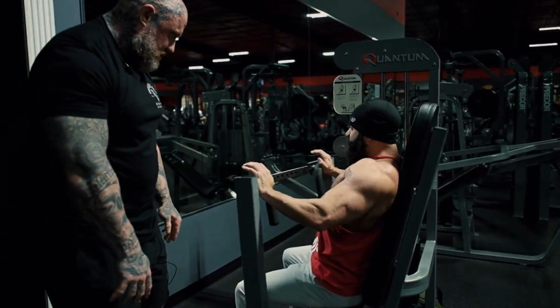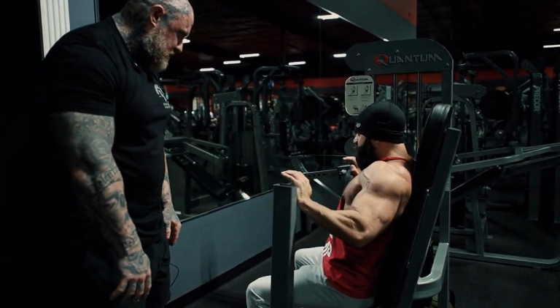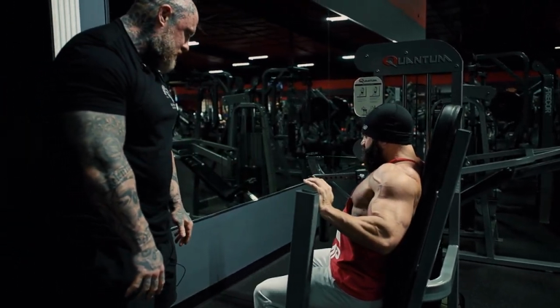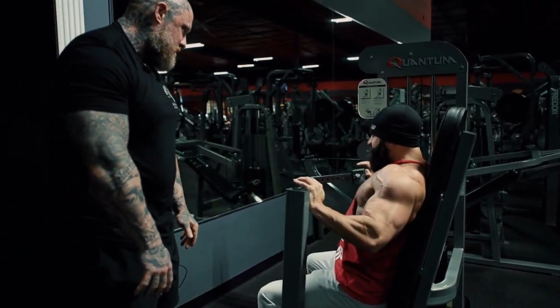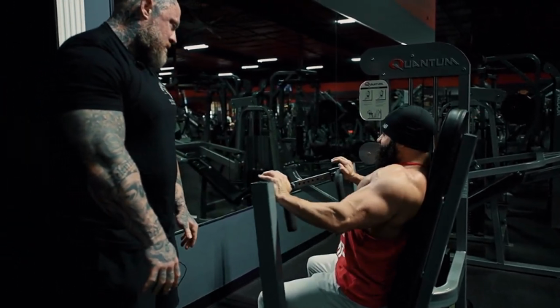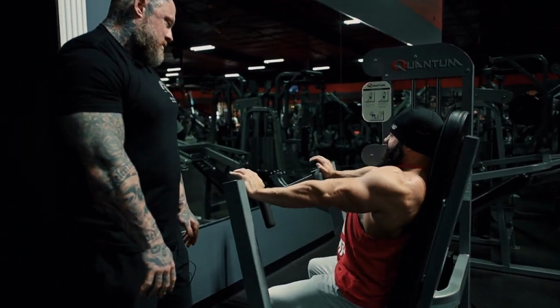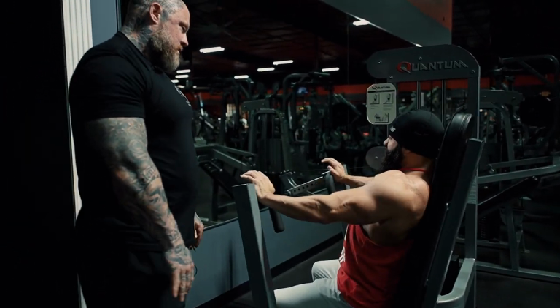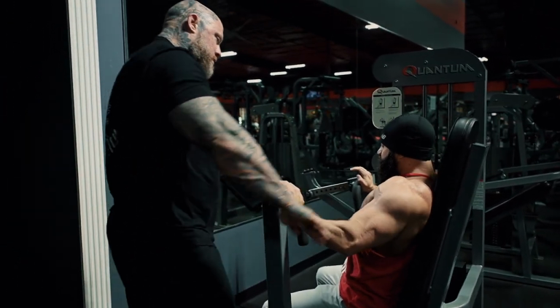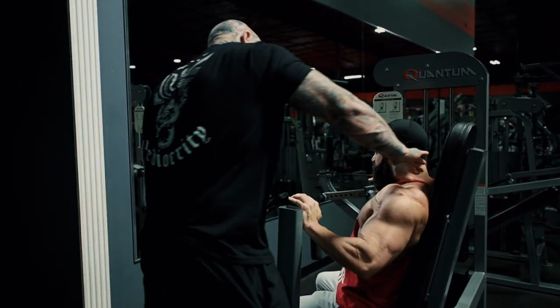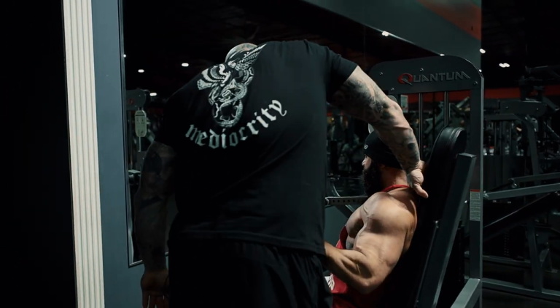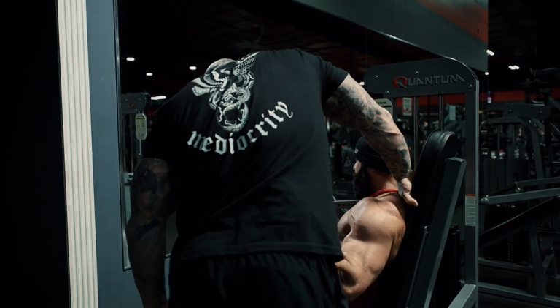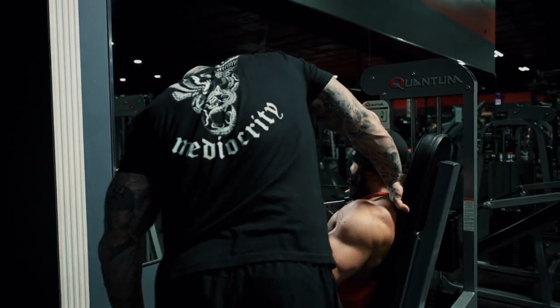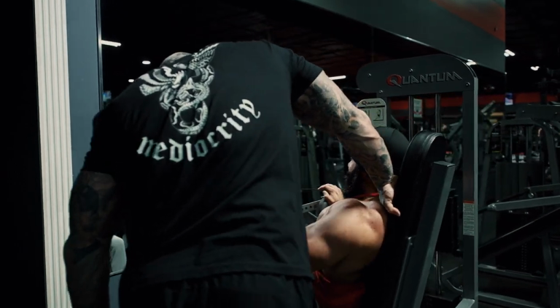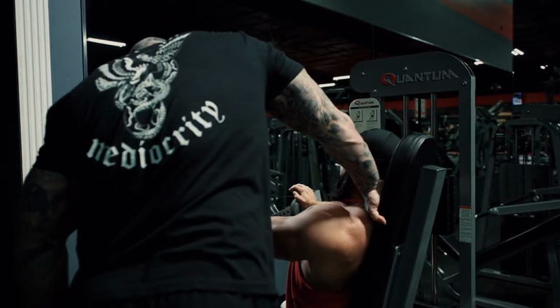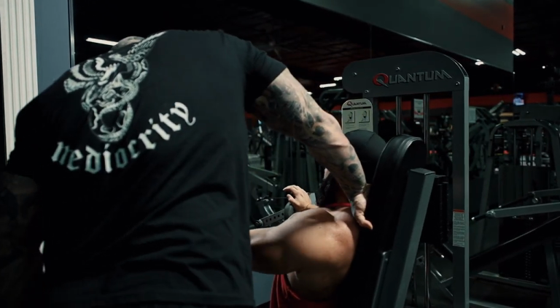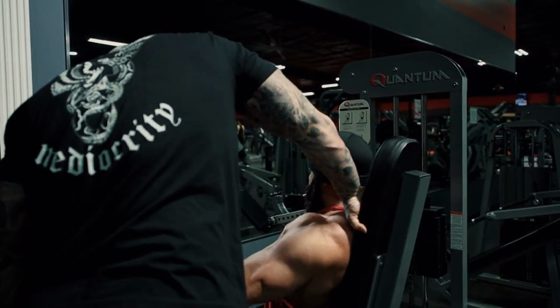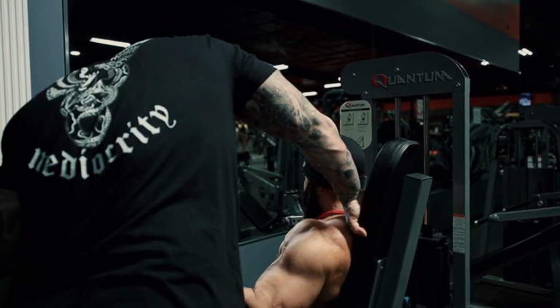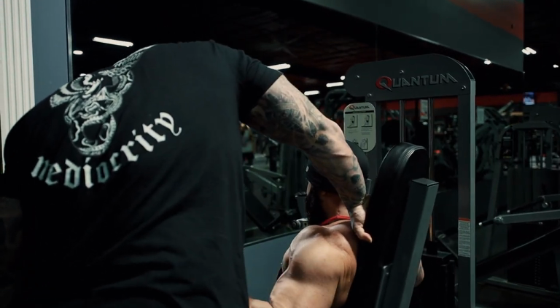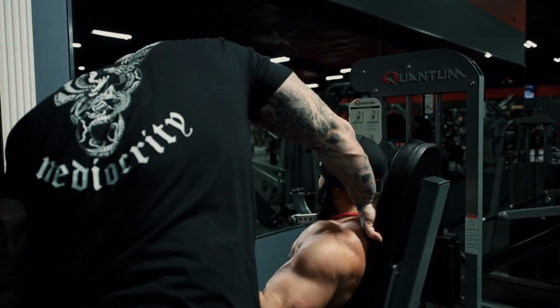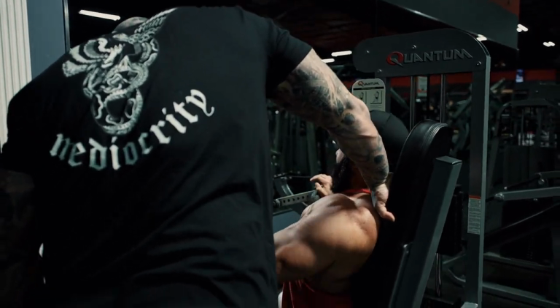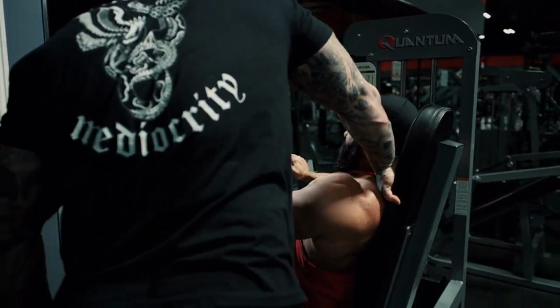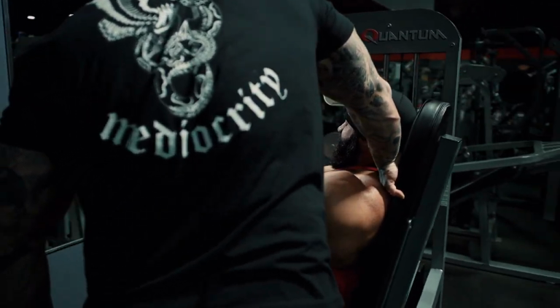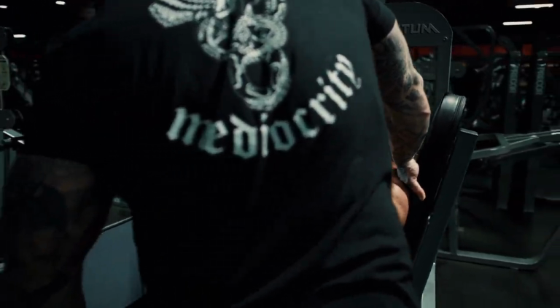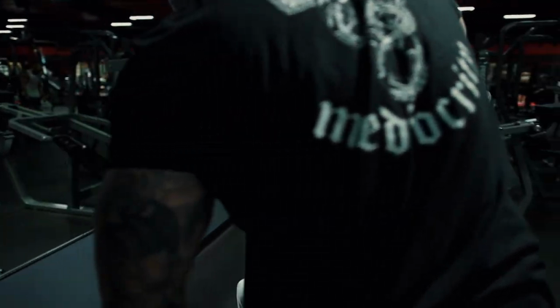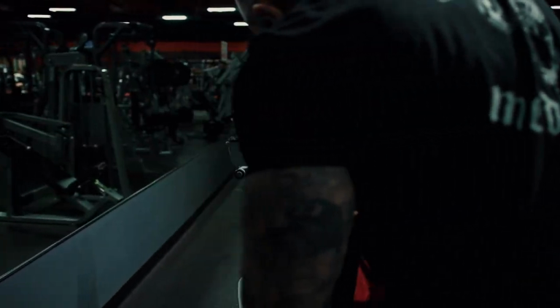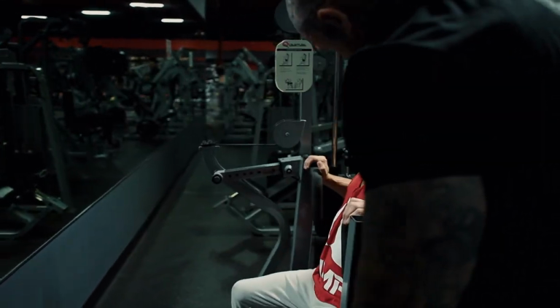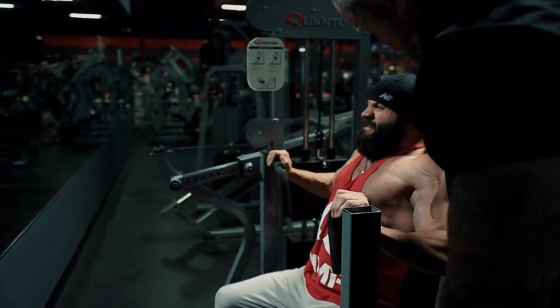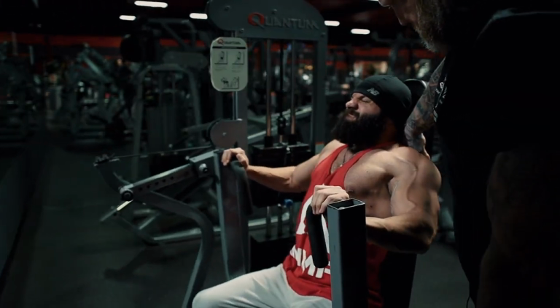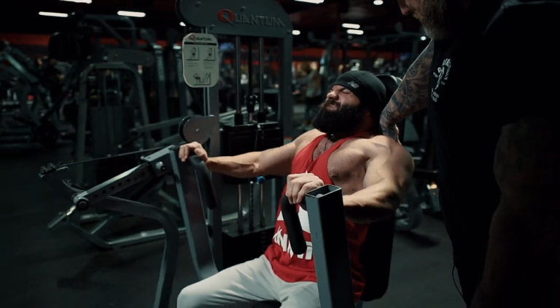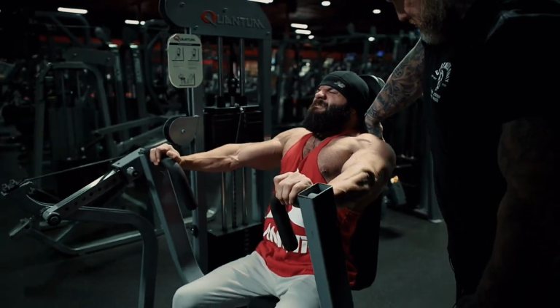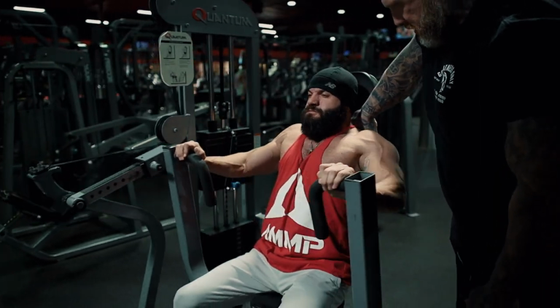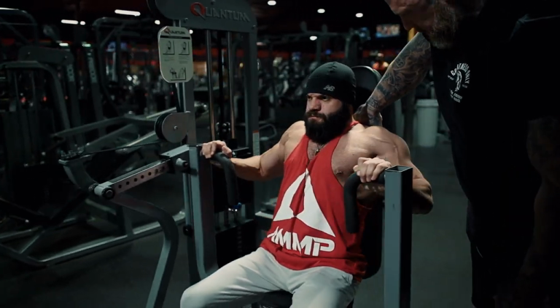Rock back. Crush my hand back here — crush my hand. Lats. Two. Rock back.